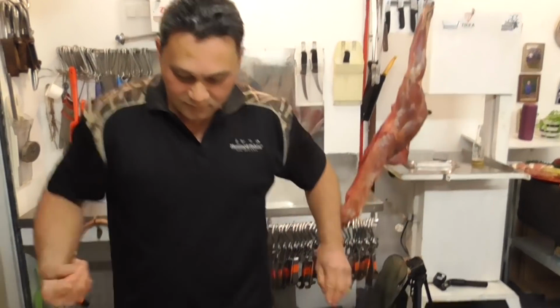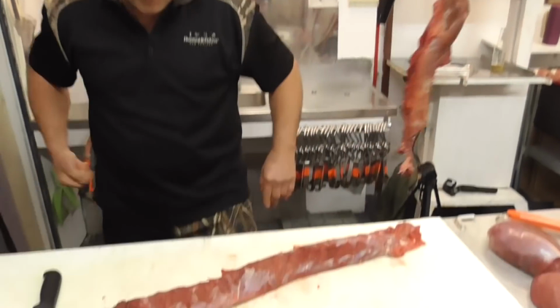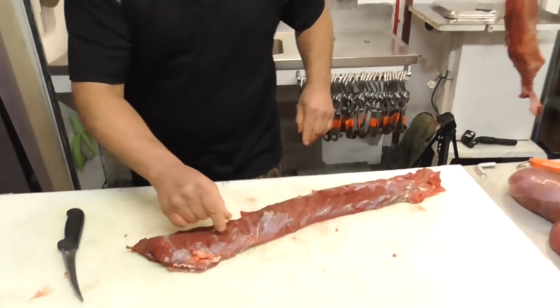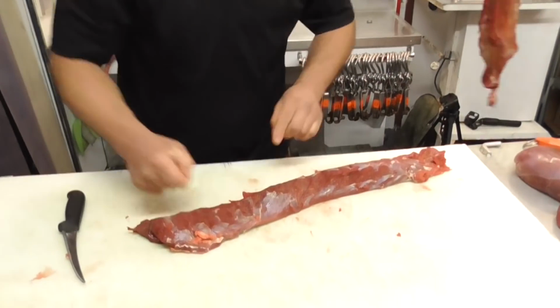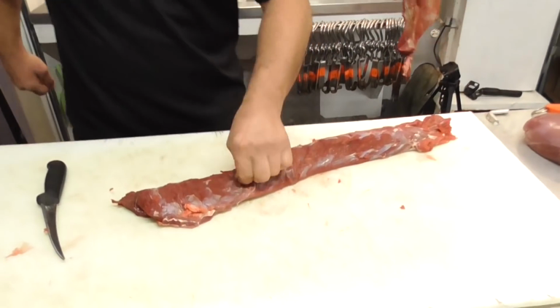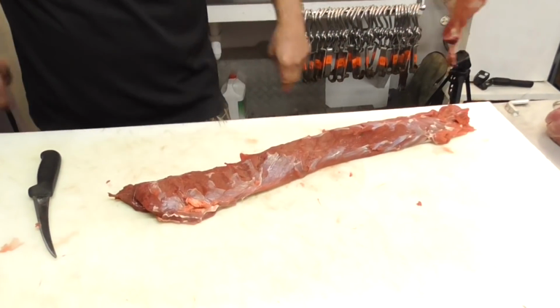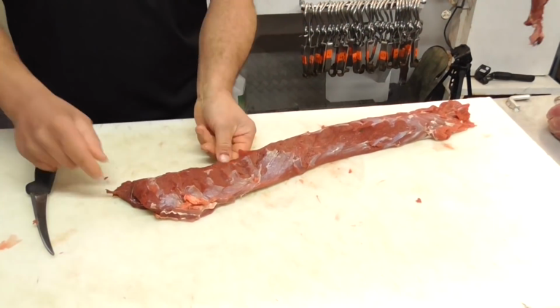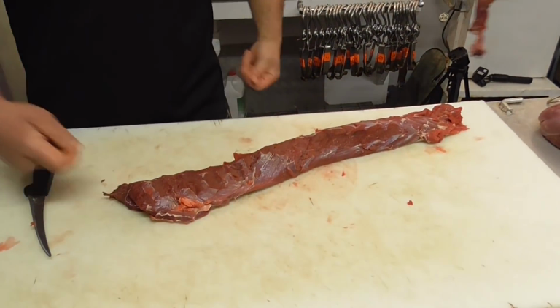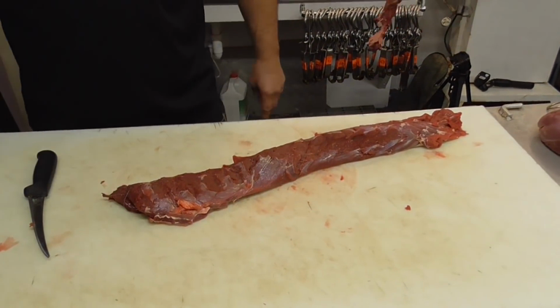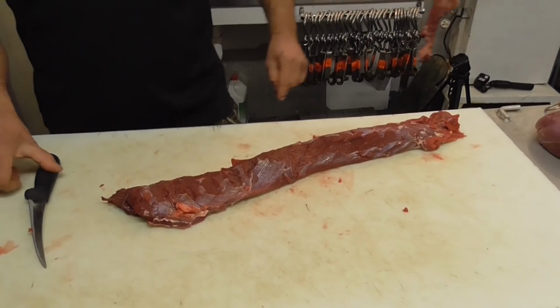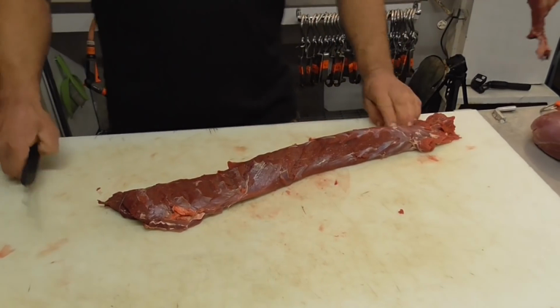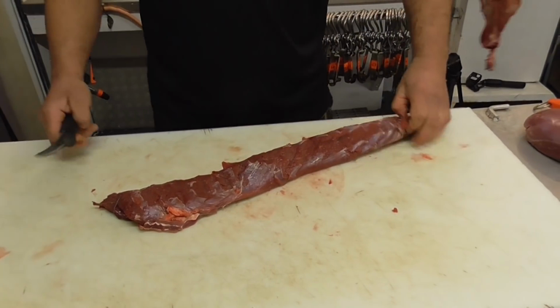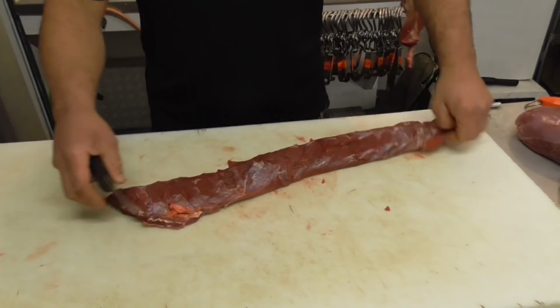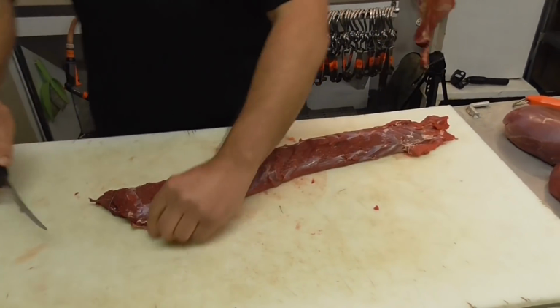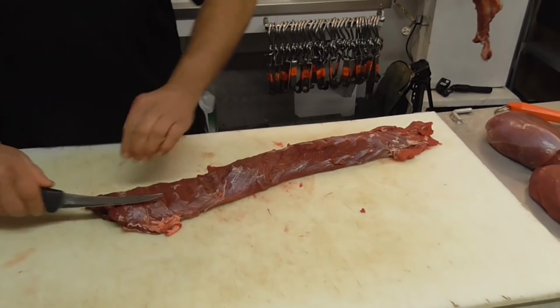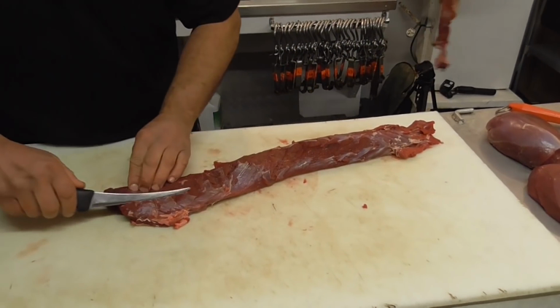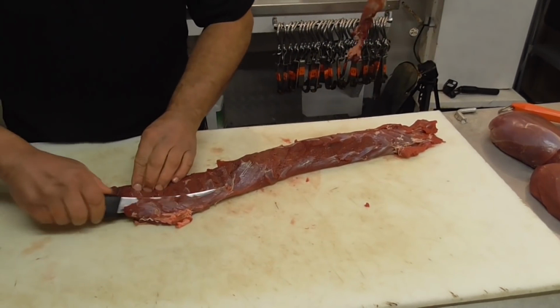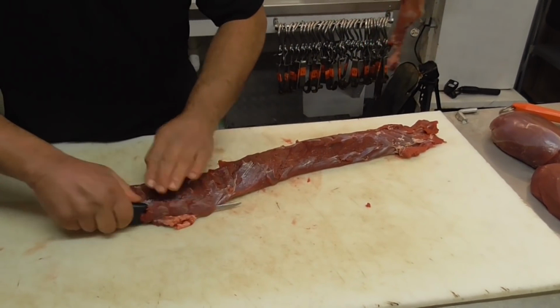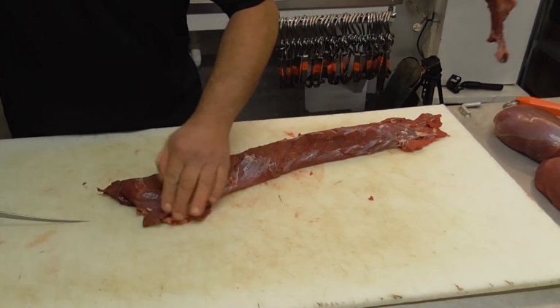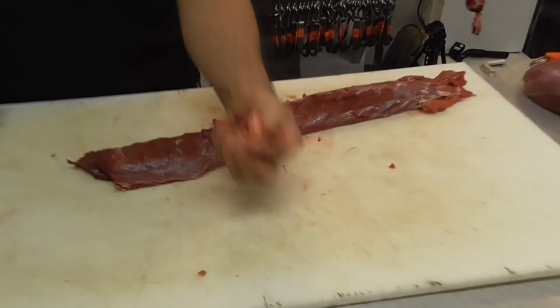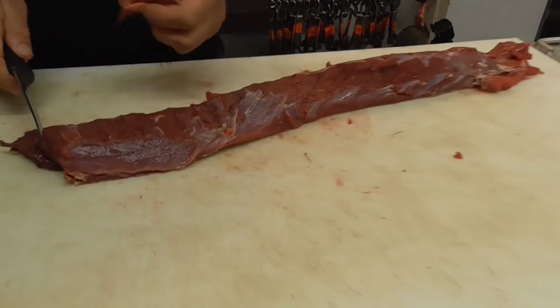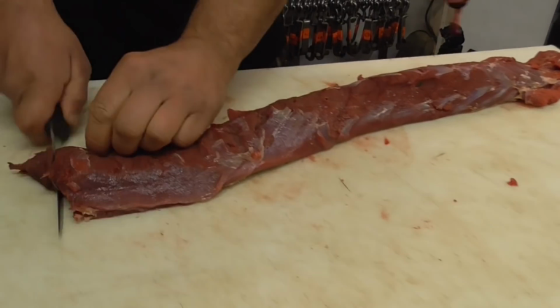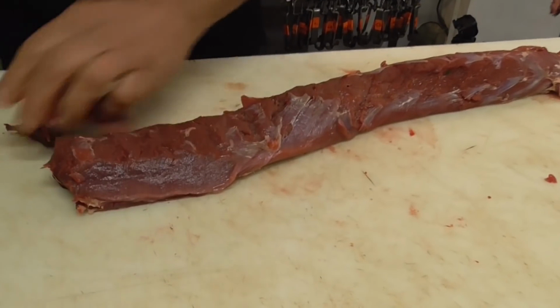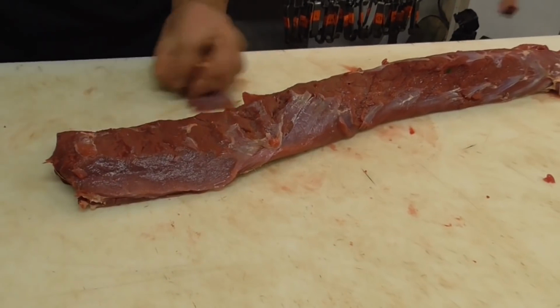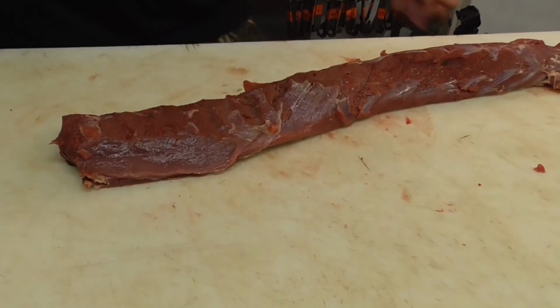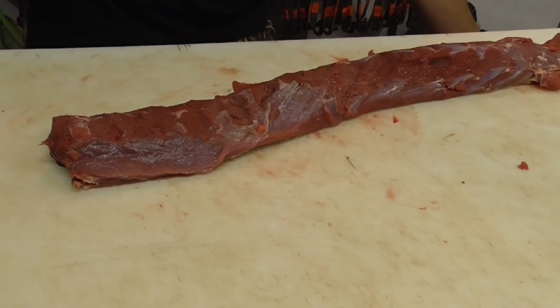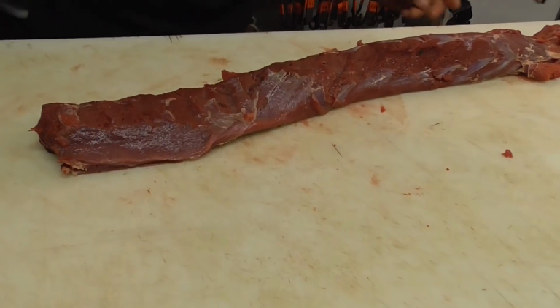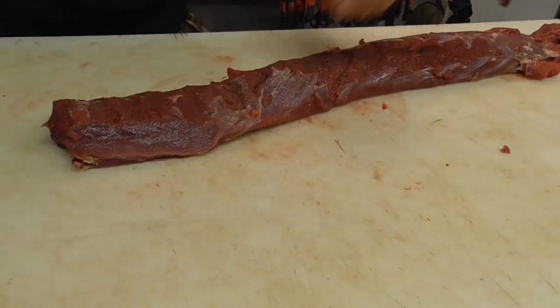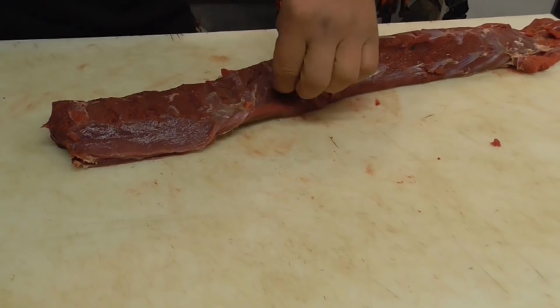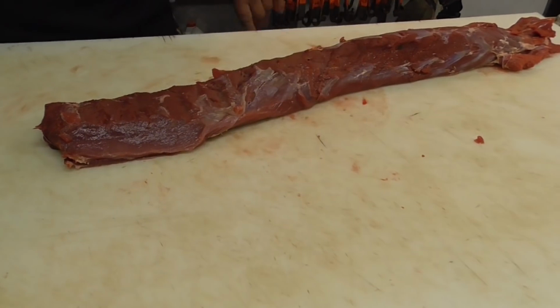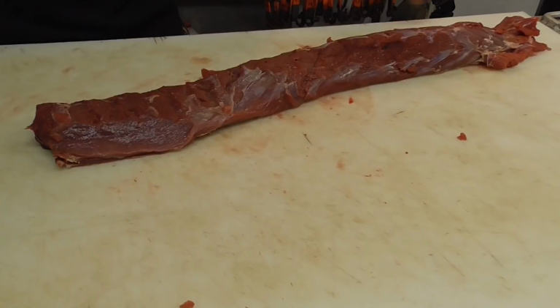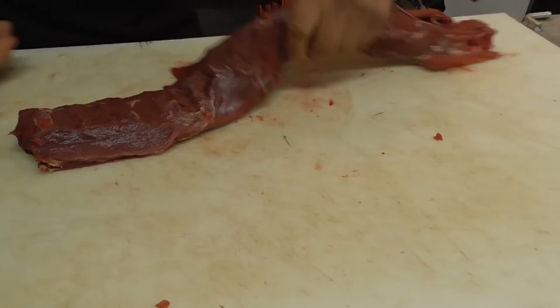Not too bad, tidy-wise, considering we butchered it out in the bush. Now it's just a matter of tidying things up — all that loose stuff can go in the trim. Little bit of hair here and there.